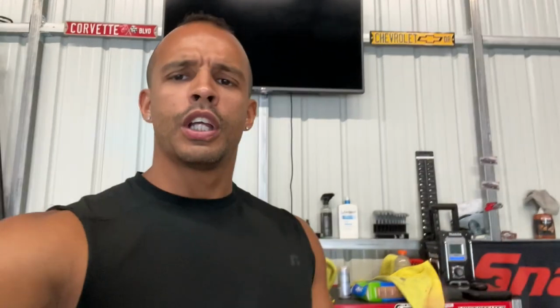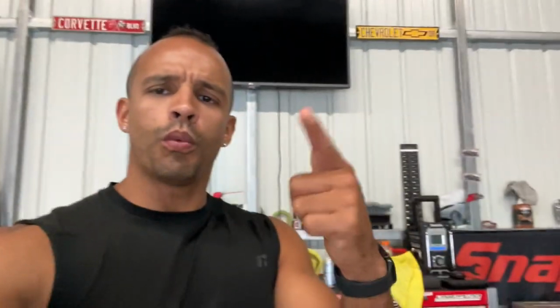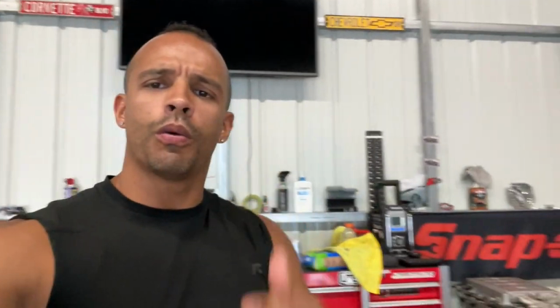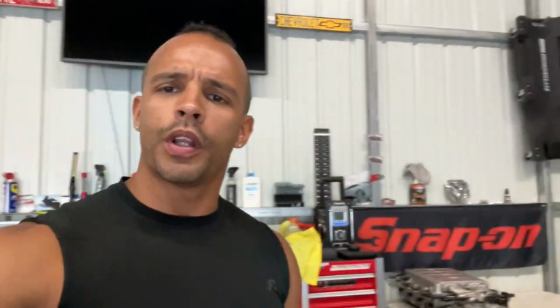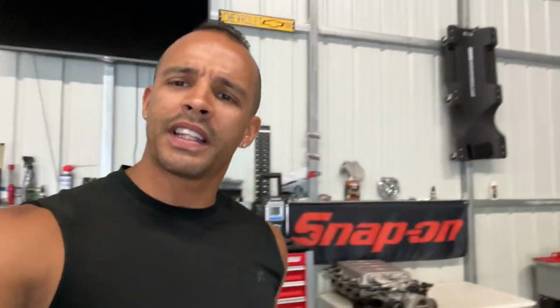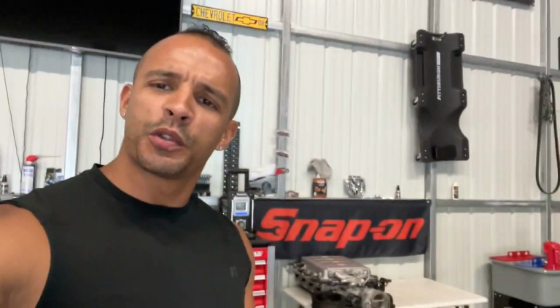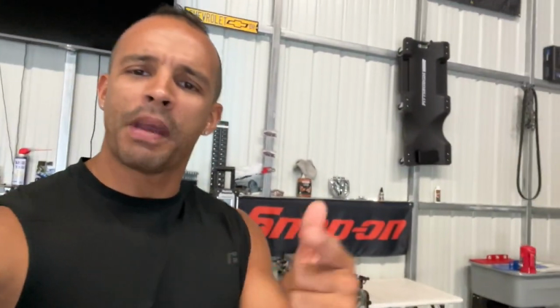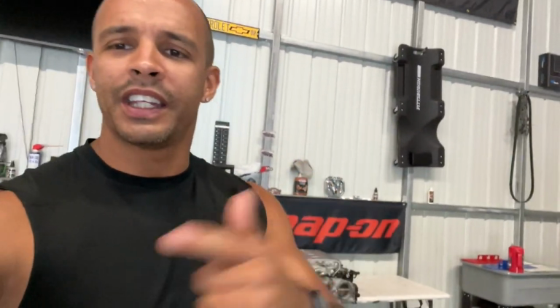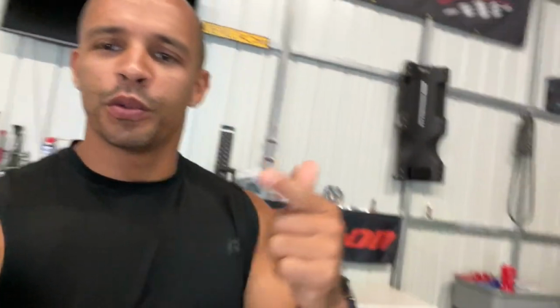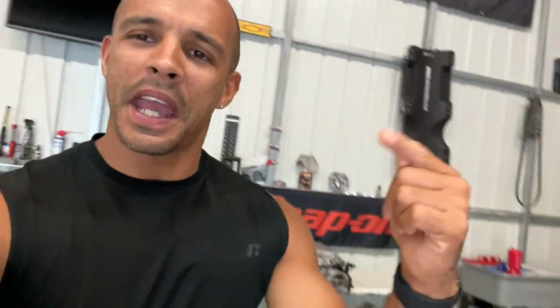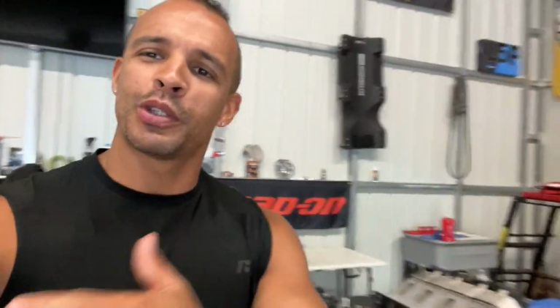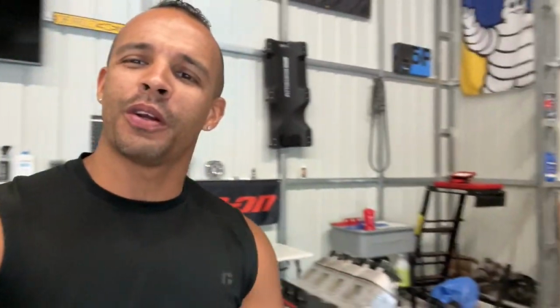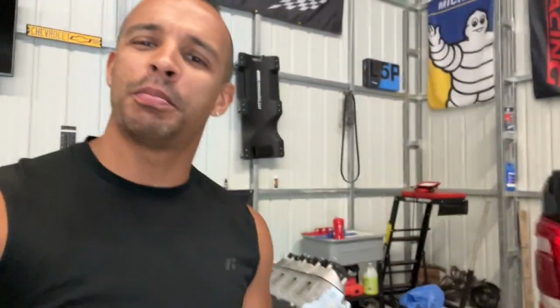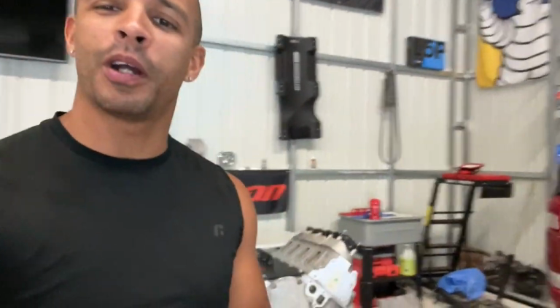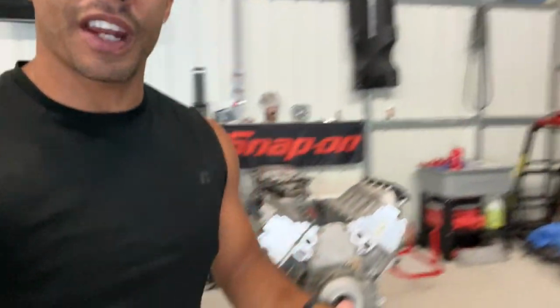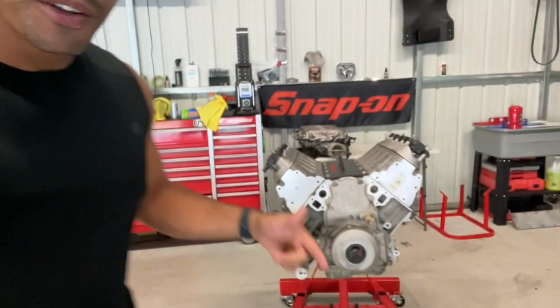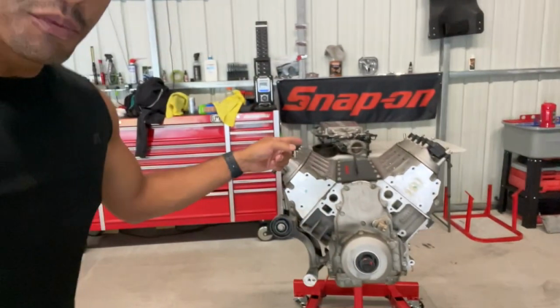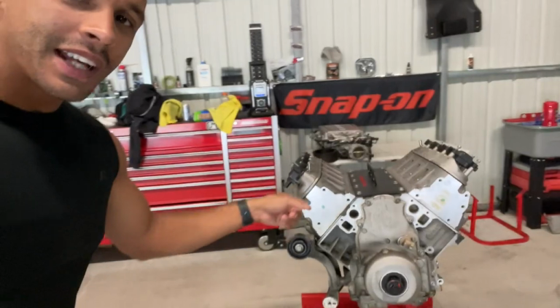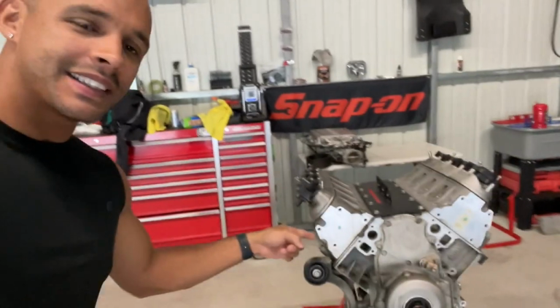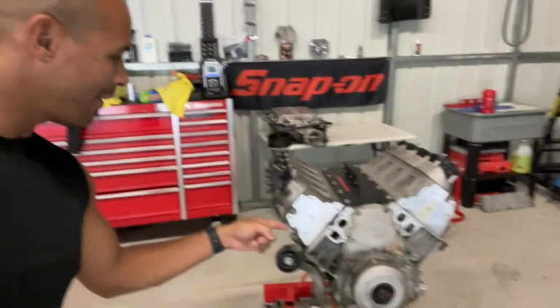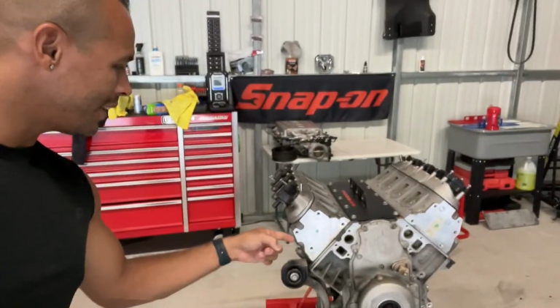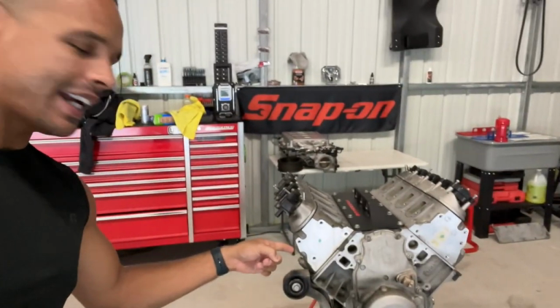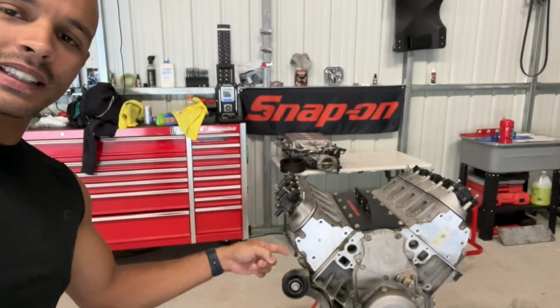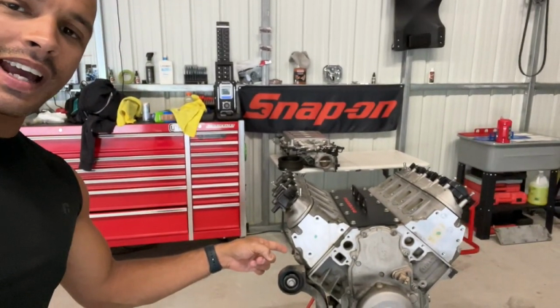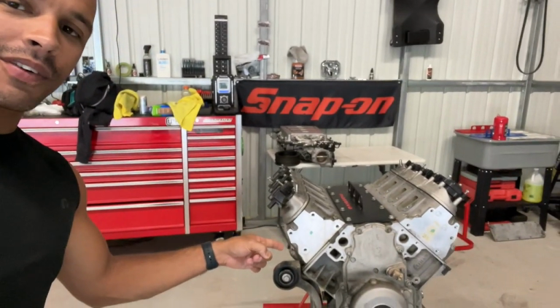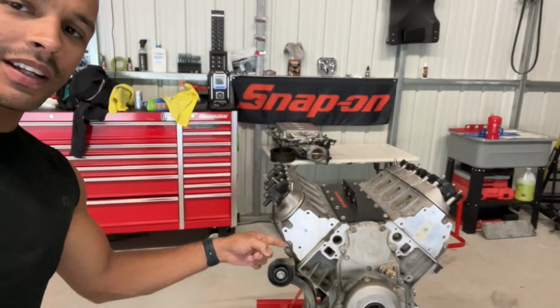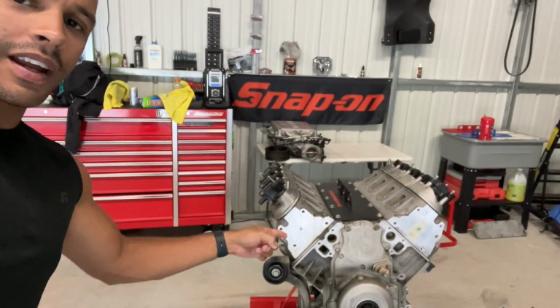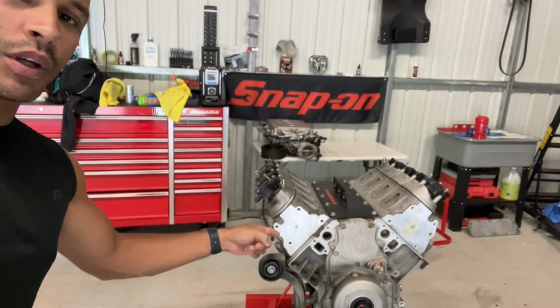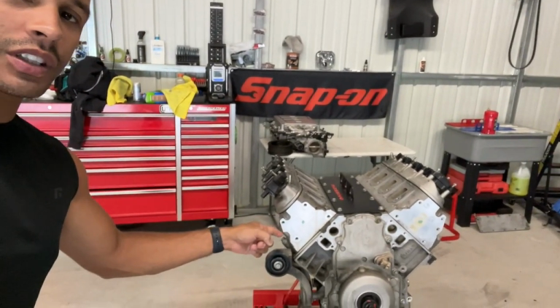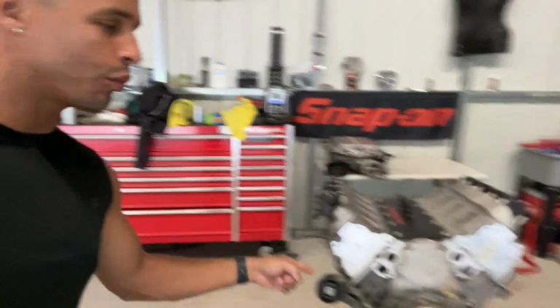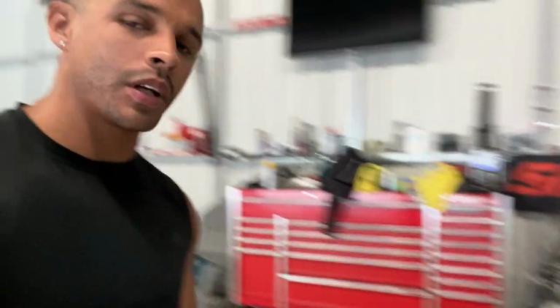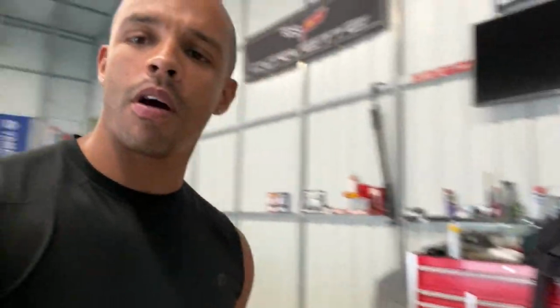What's going on everybody, thanks for tuning back in to another episode here on the Speed Bug channel. We got the ZR1's LS9 right here and we're going to start ripping it apart.